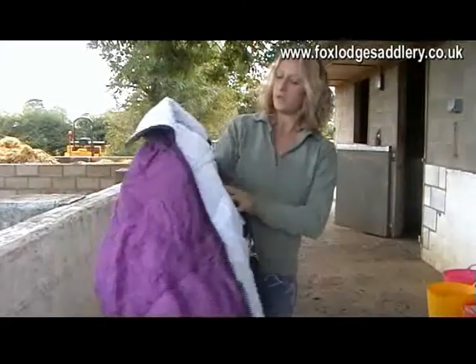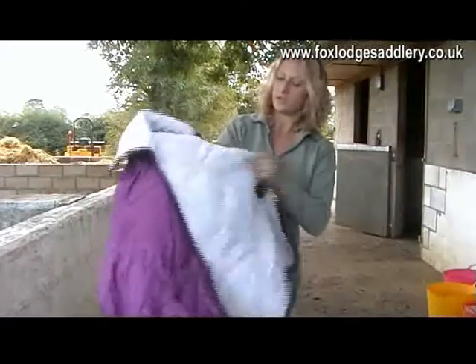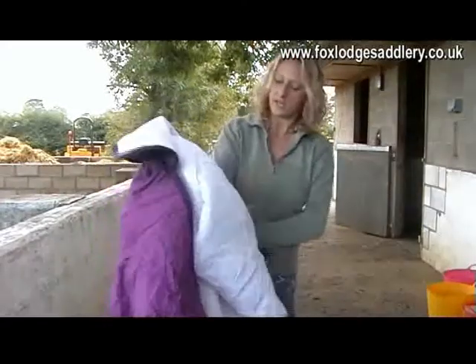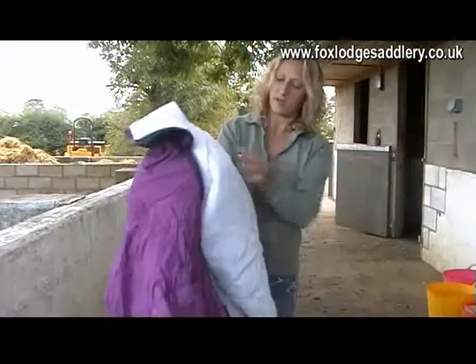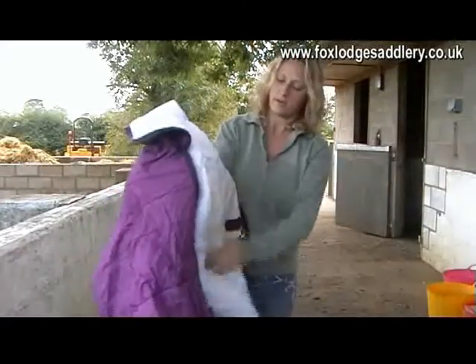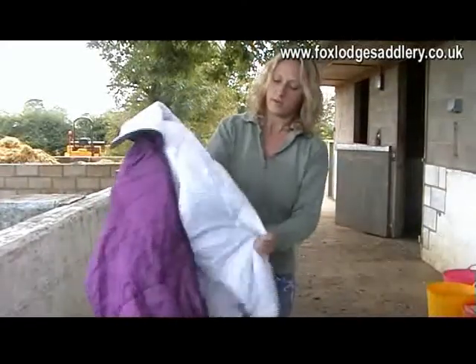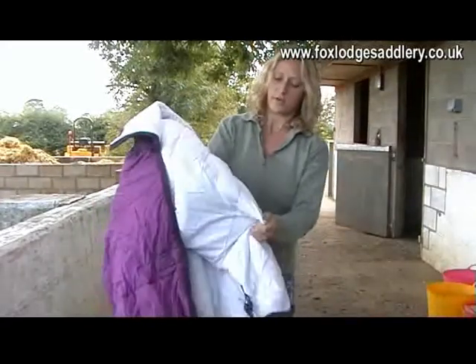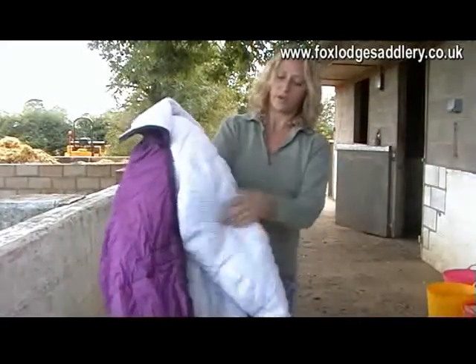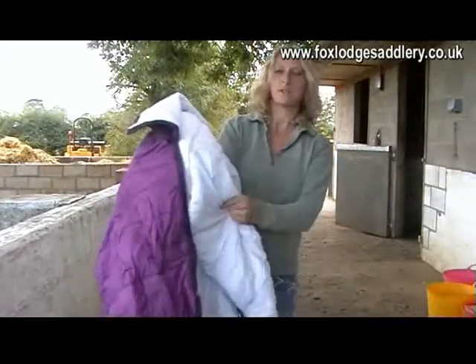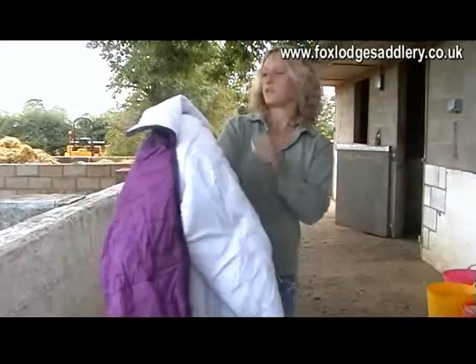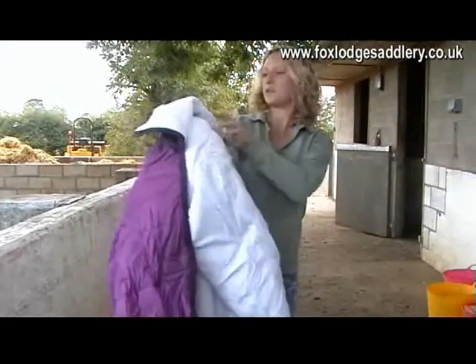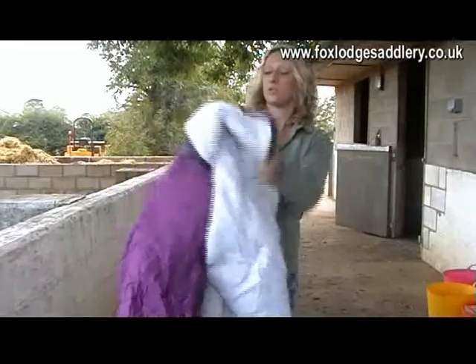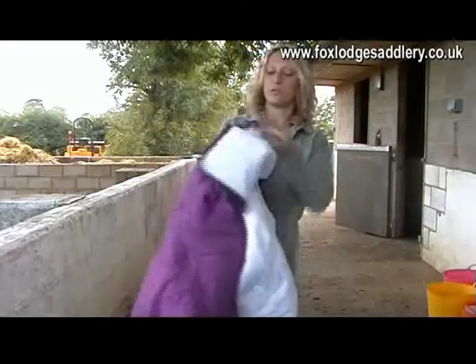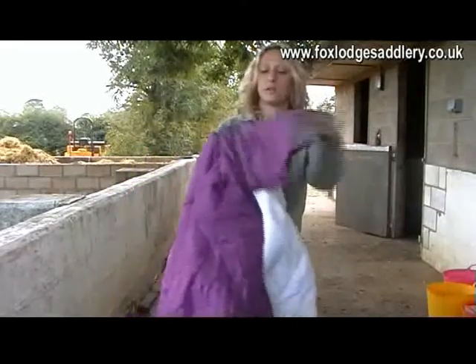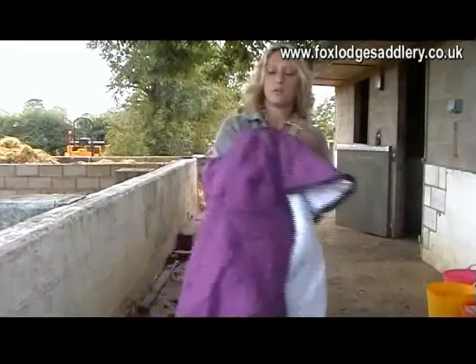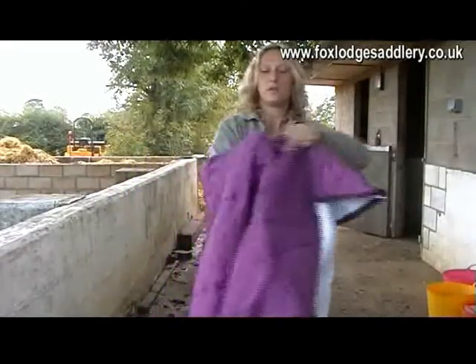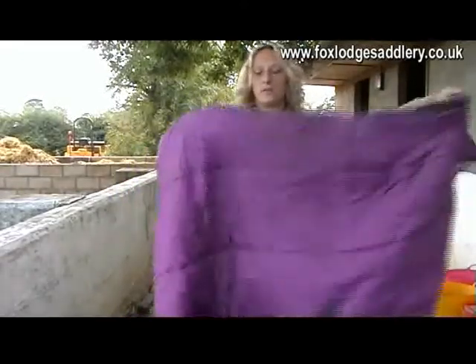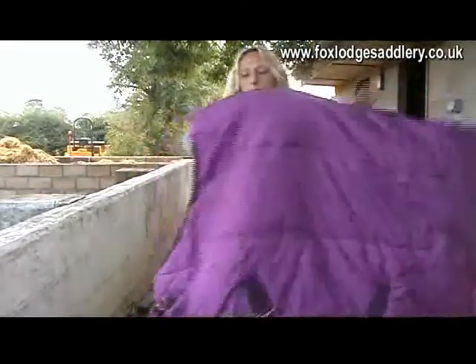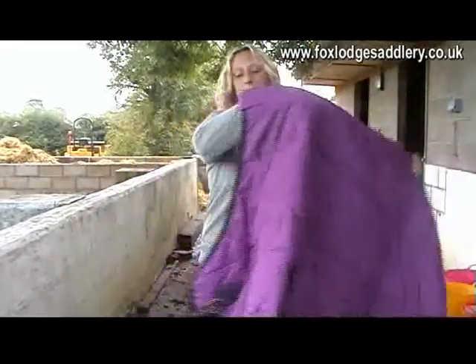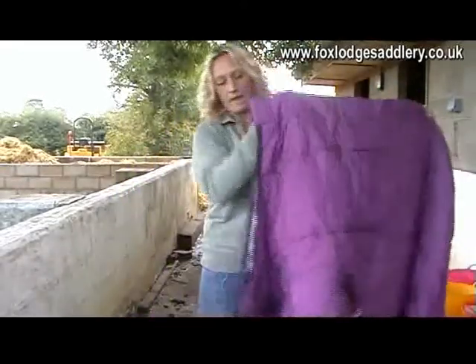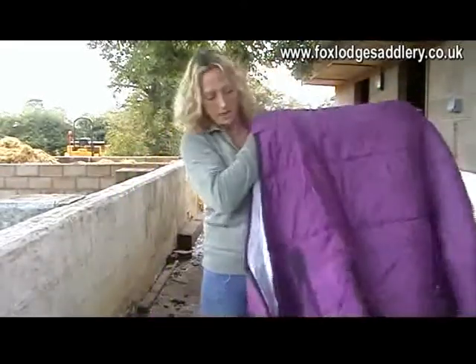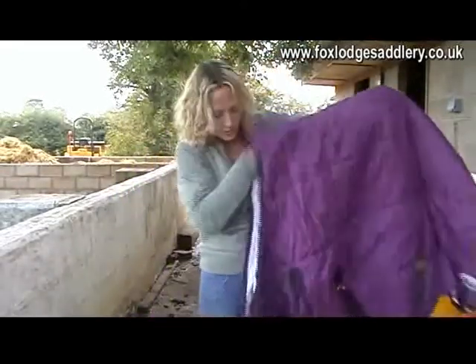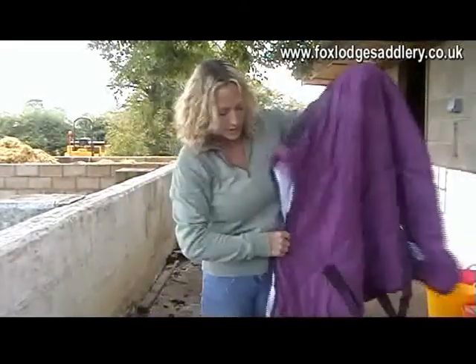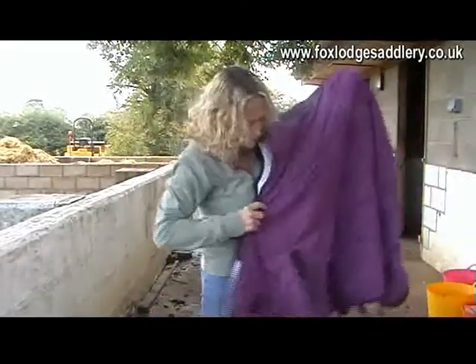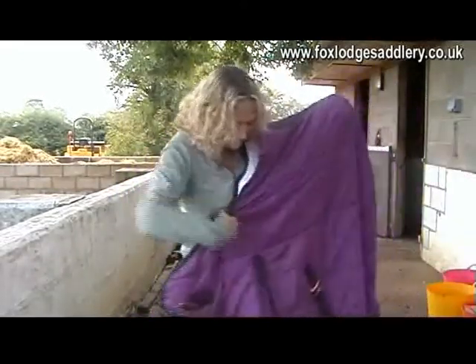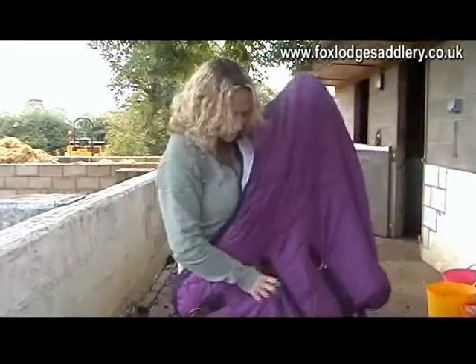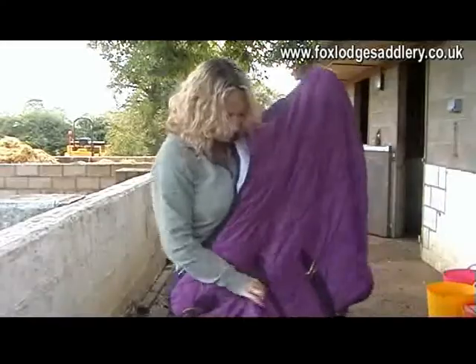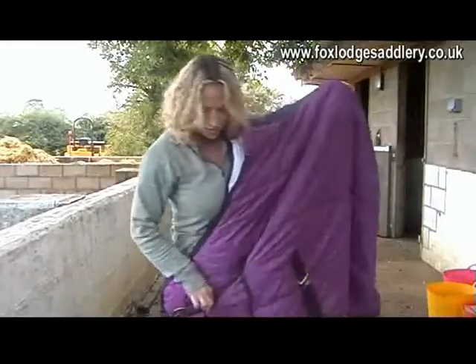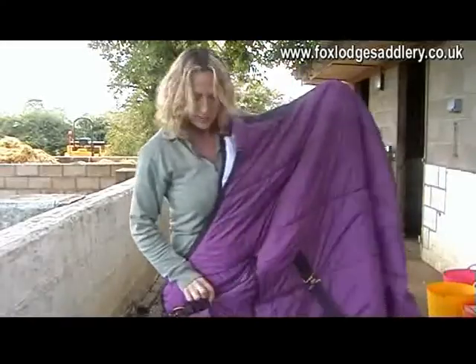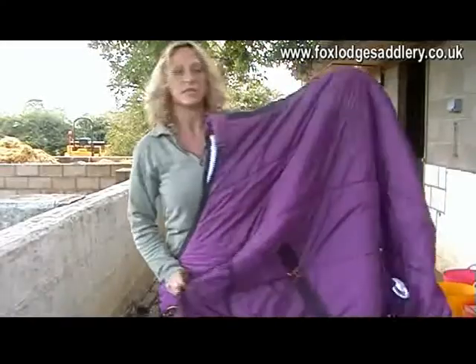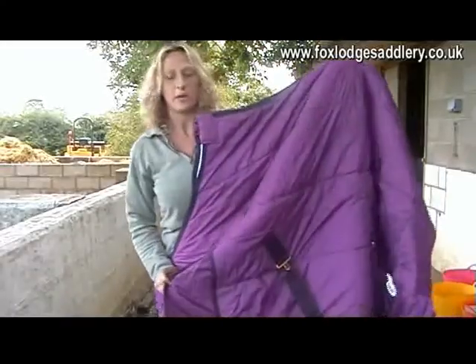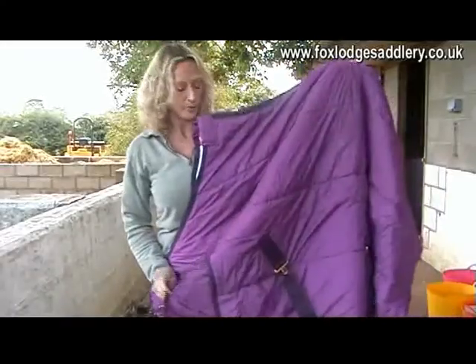As you can see, it's very soft and nice on the inside for the horse. And you've got the double chest straps. The shoulder gussets obviously allow movement.